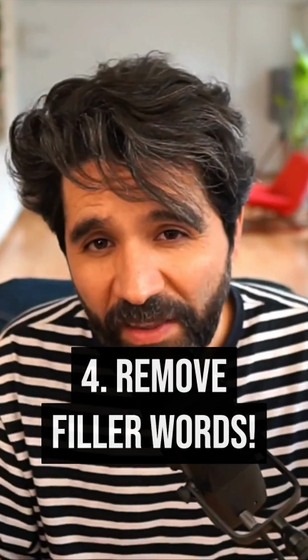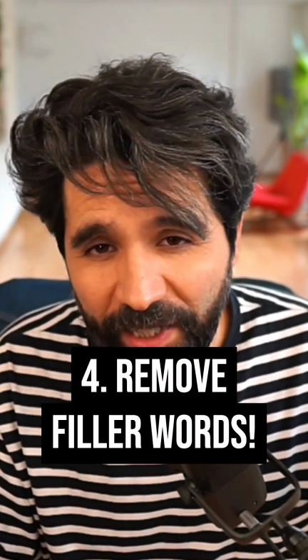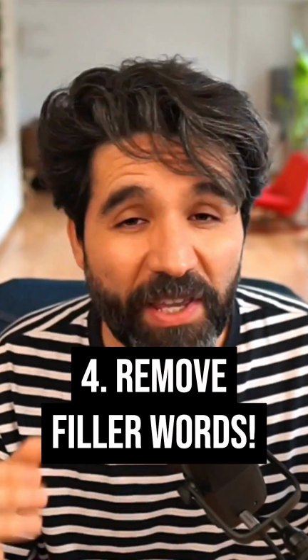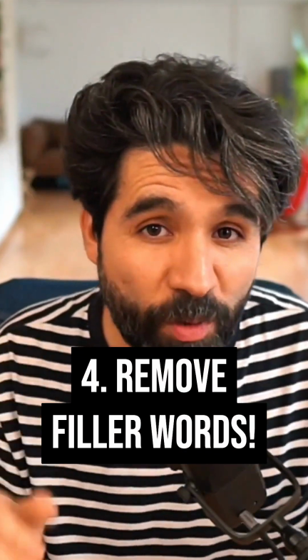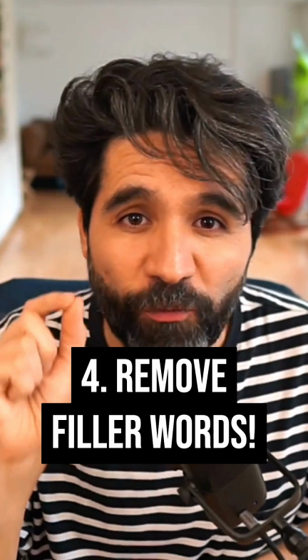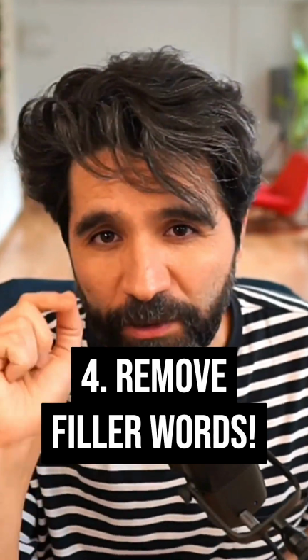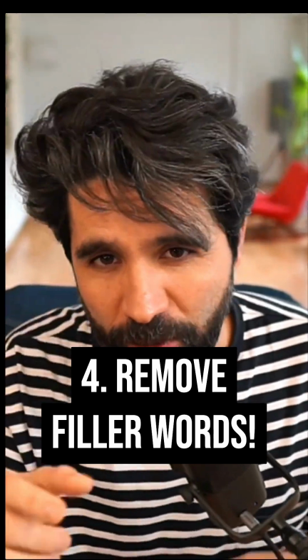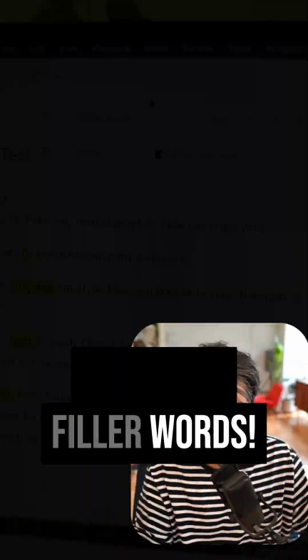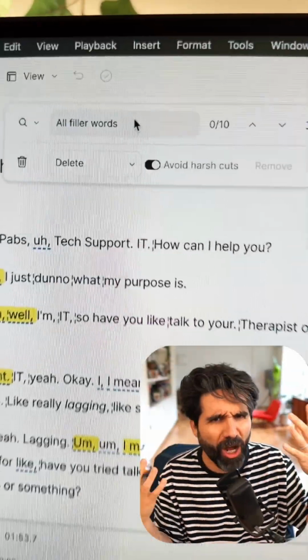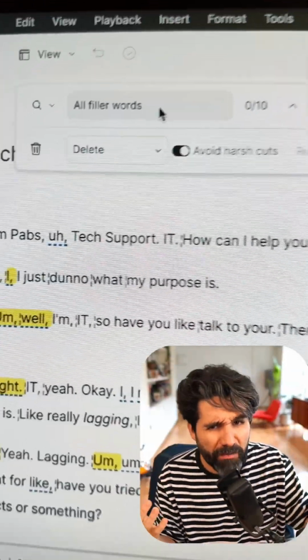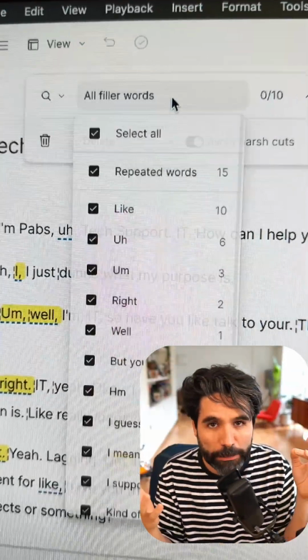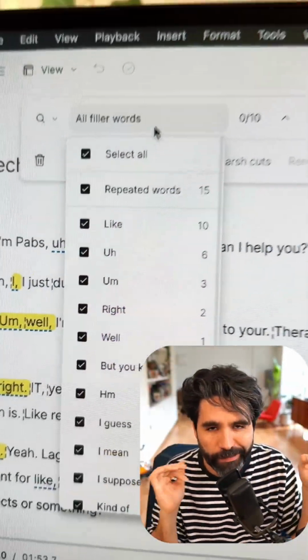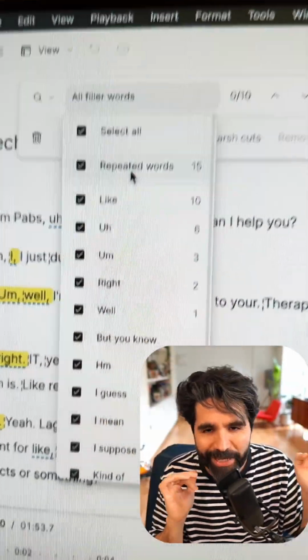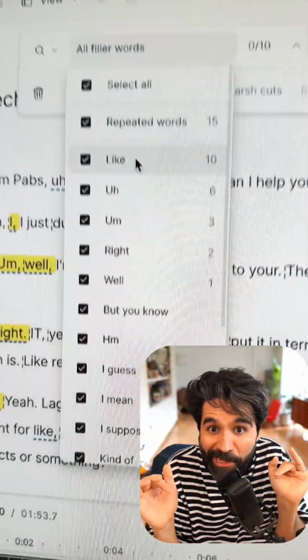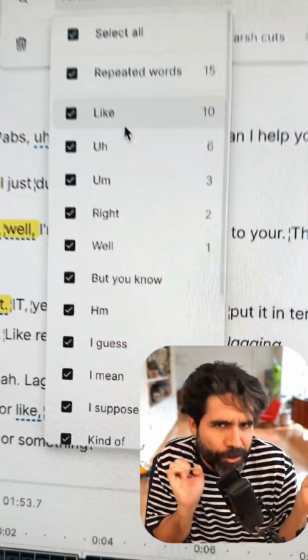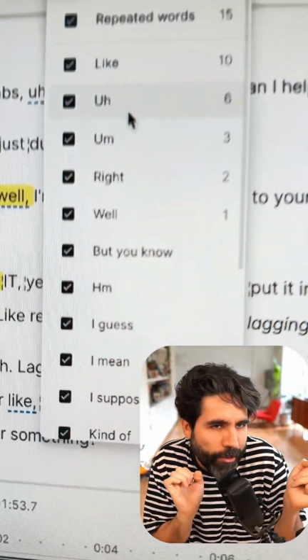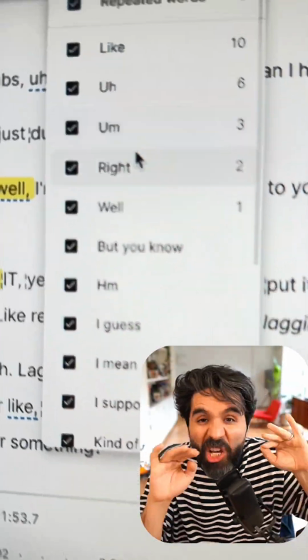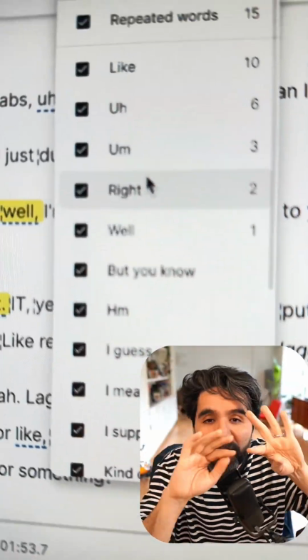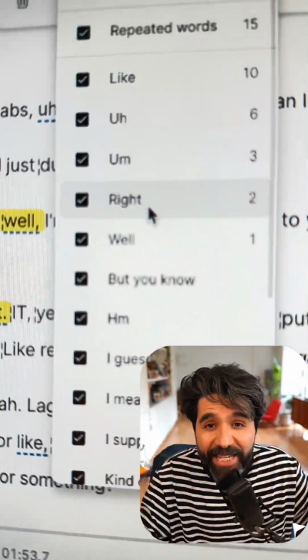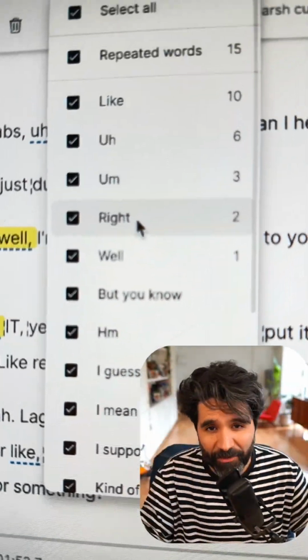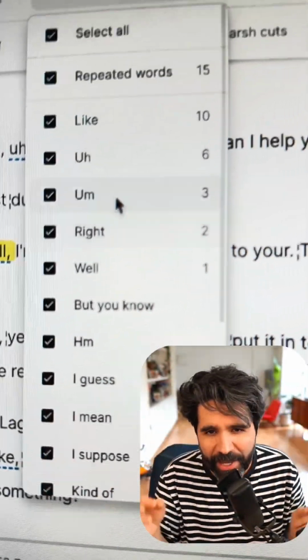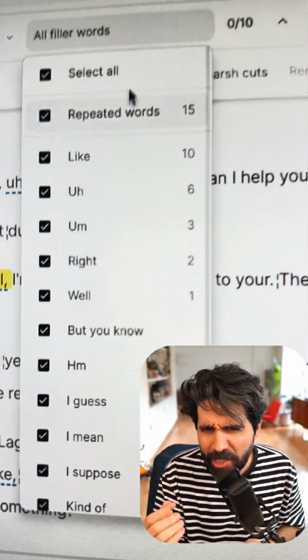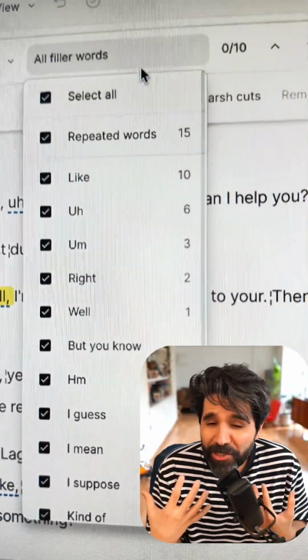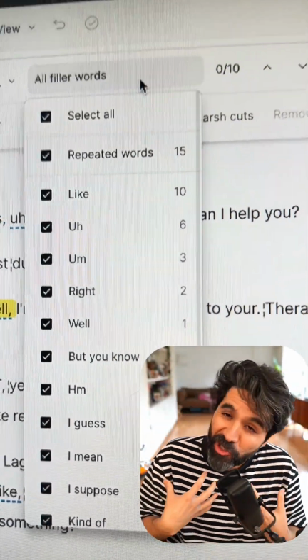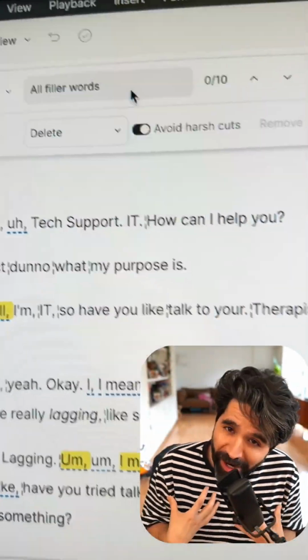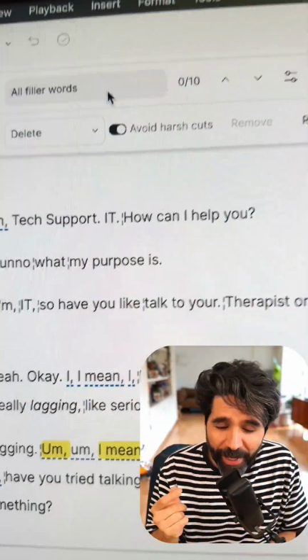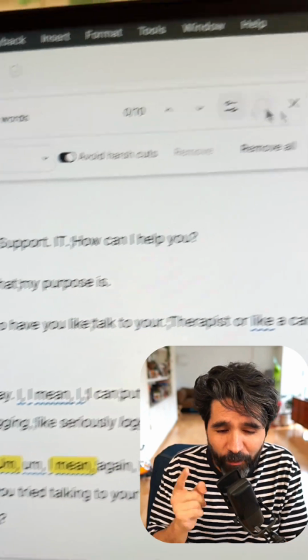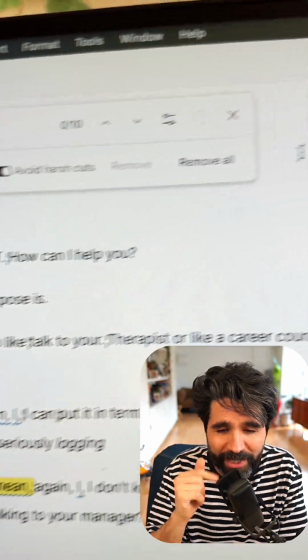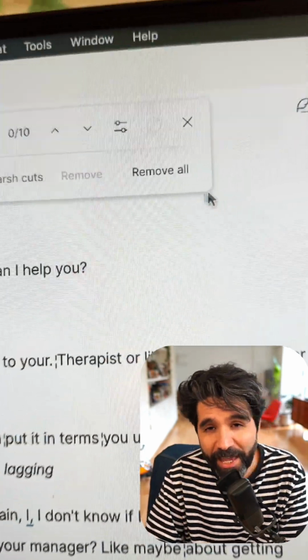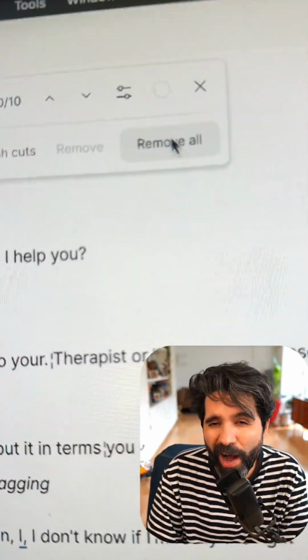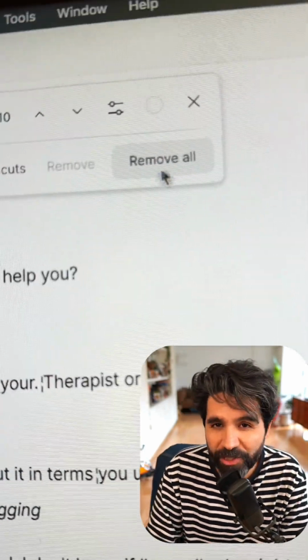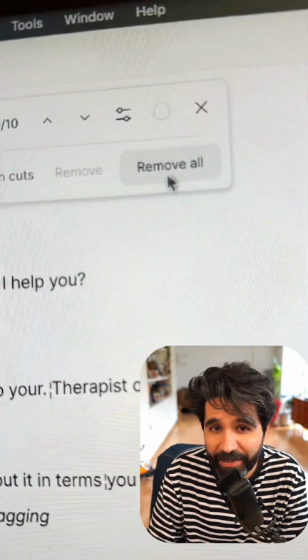Another one I love is remove filler words. All your ums, uhs, and likes, you knows — gone instantly. It makes me sound smart and can save you hours editing.